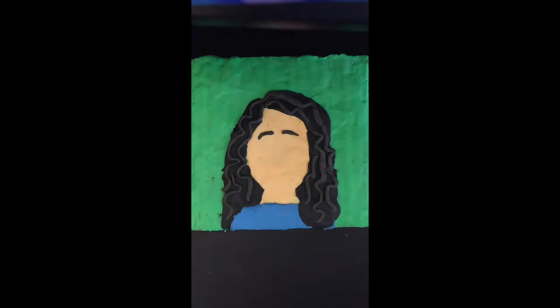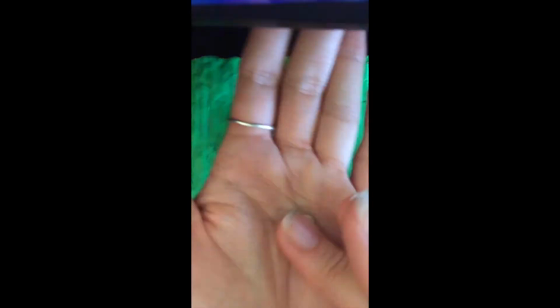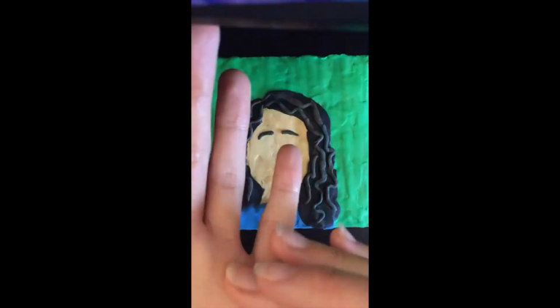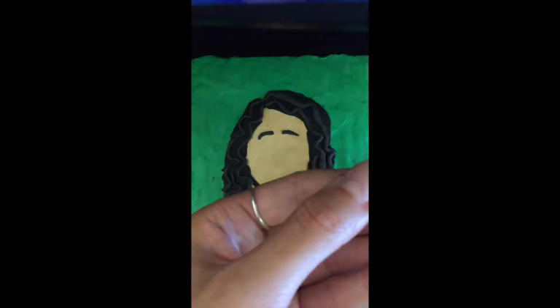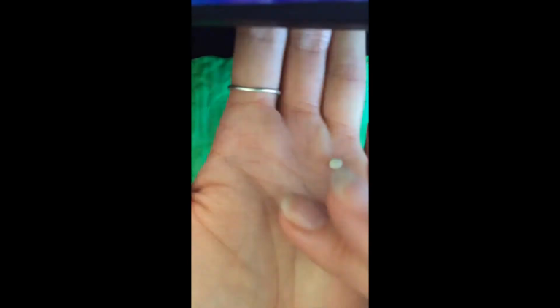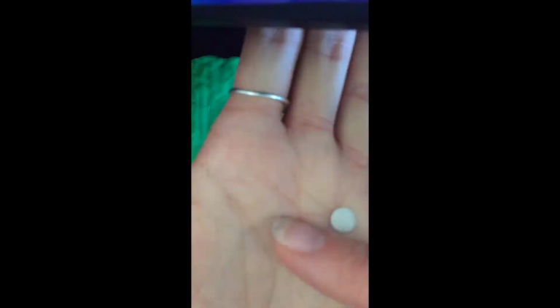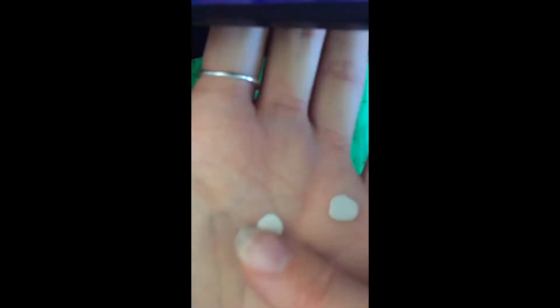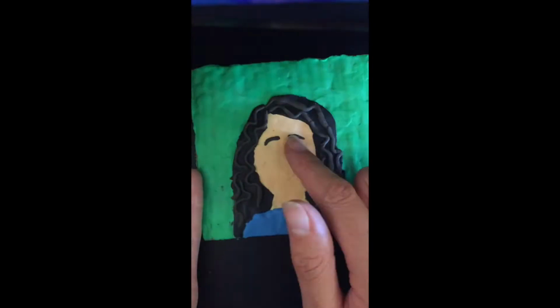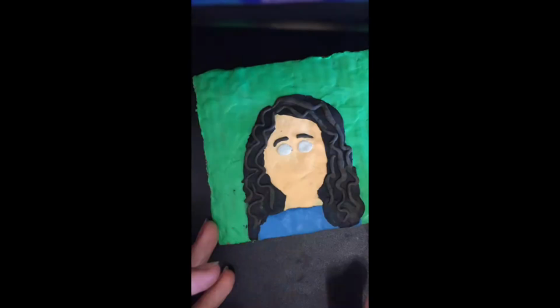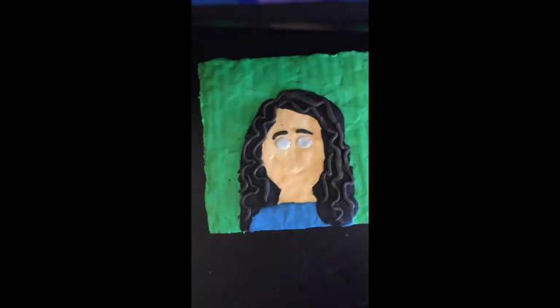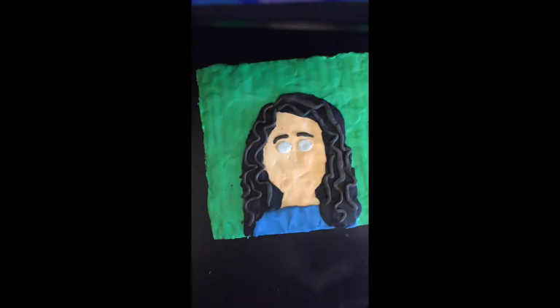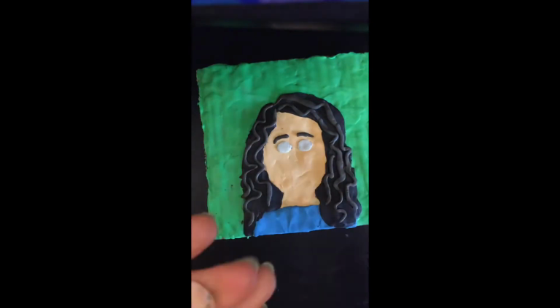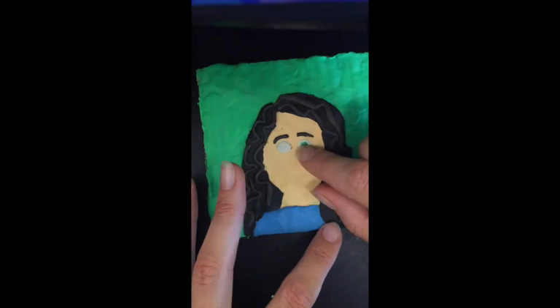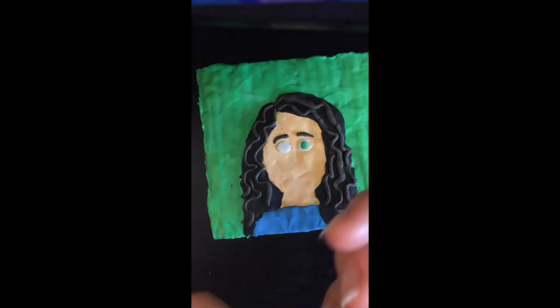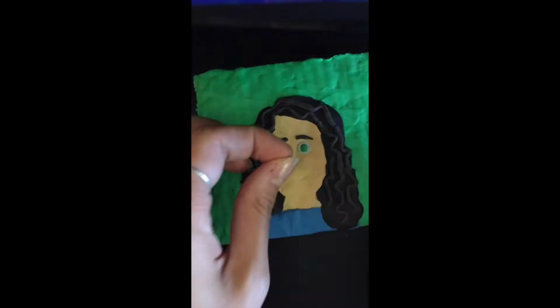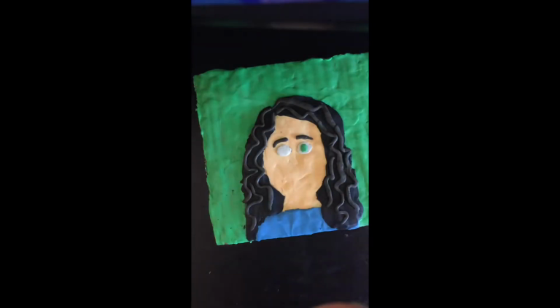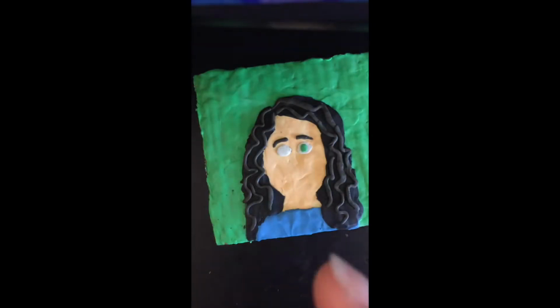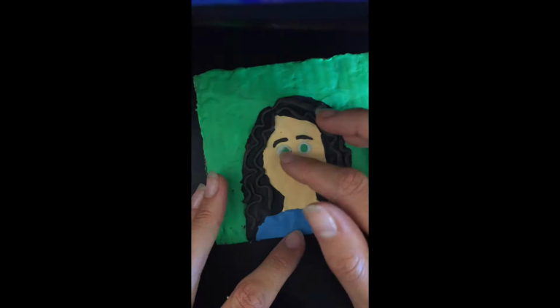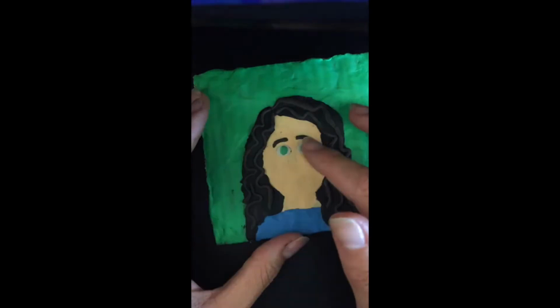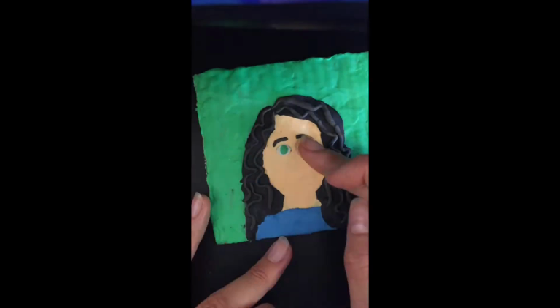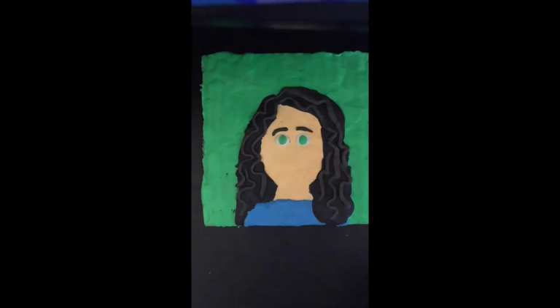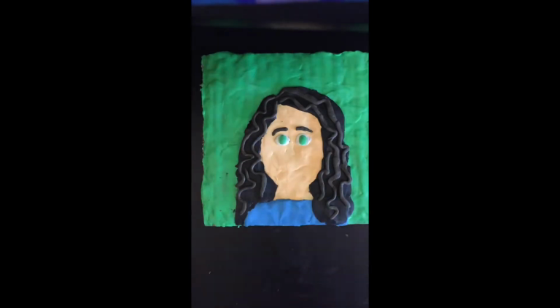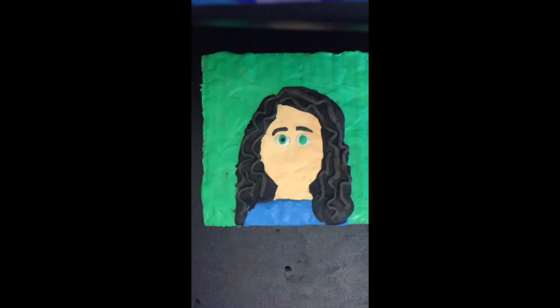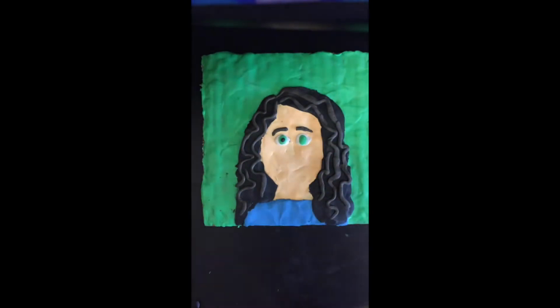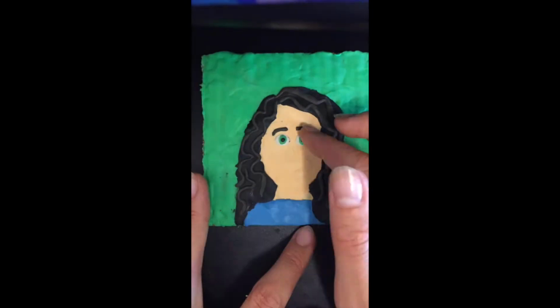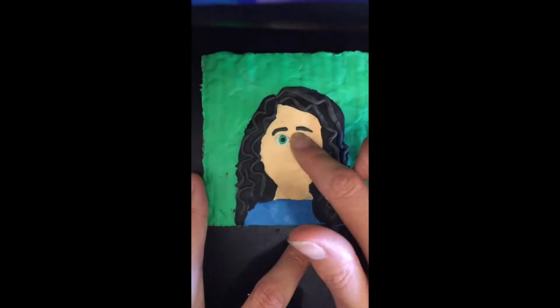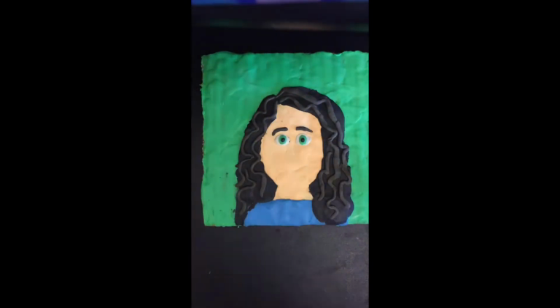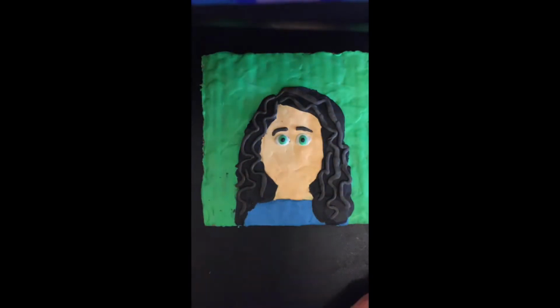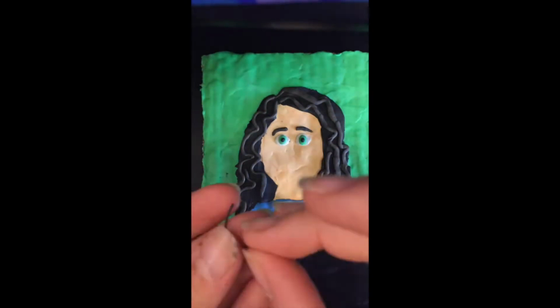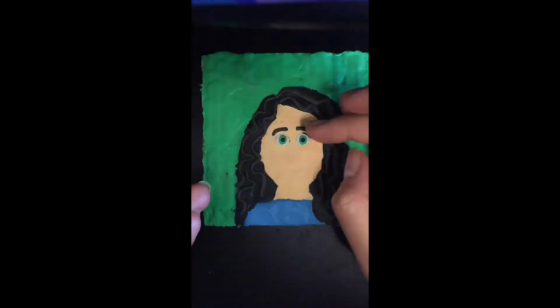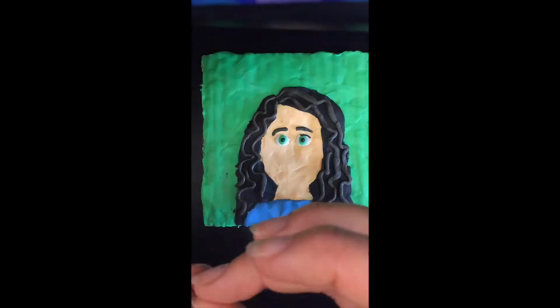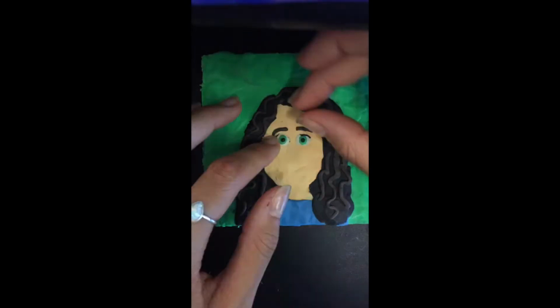Once you have all of those areas, you can add eyebrows, nose, mouth, ears, and any other features you would like to add that represent that person.